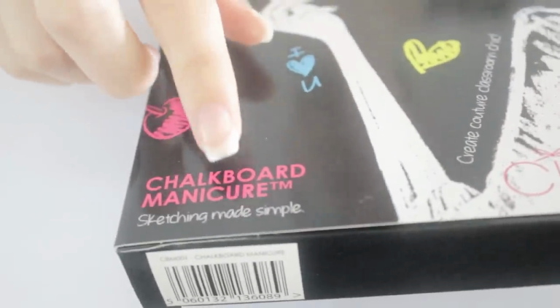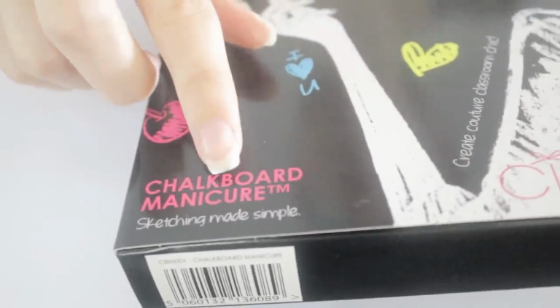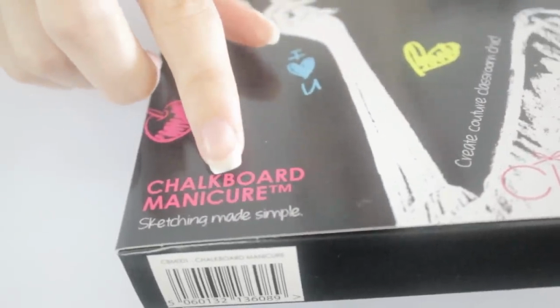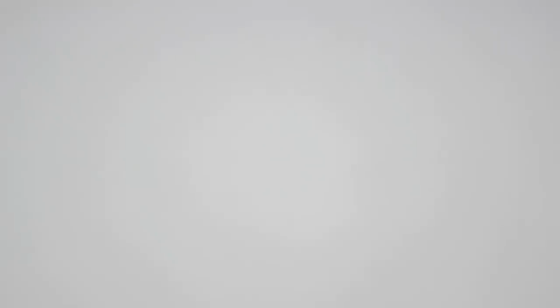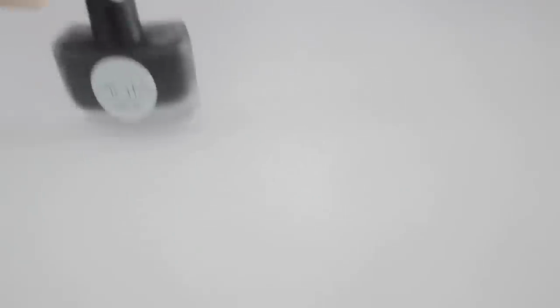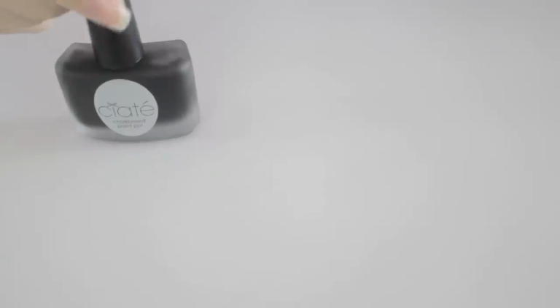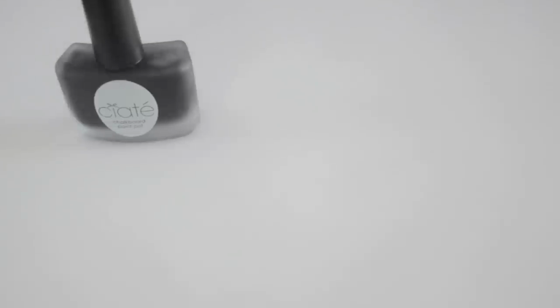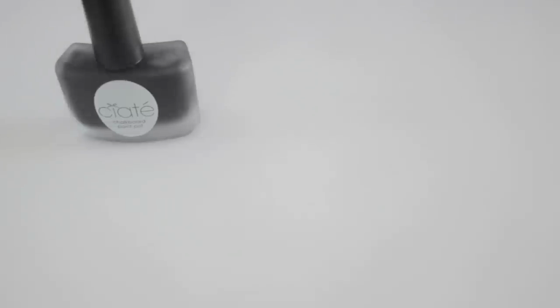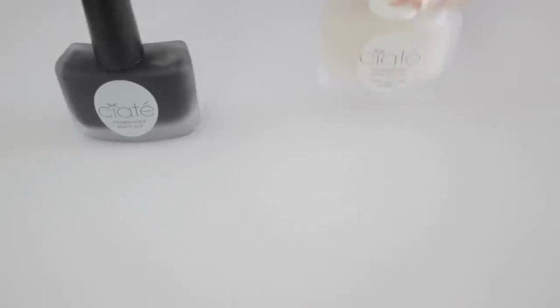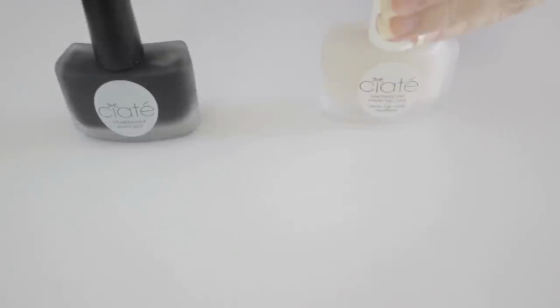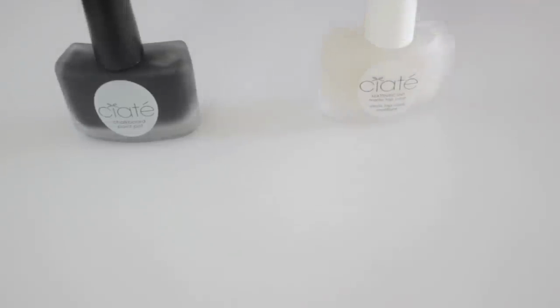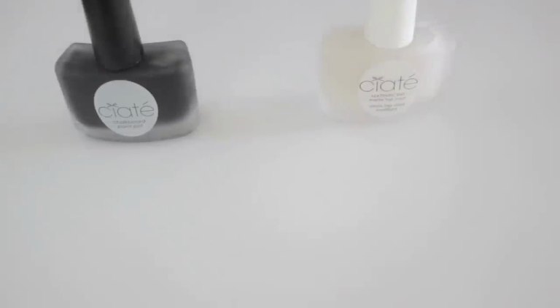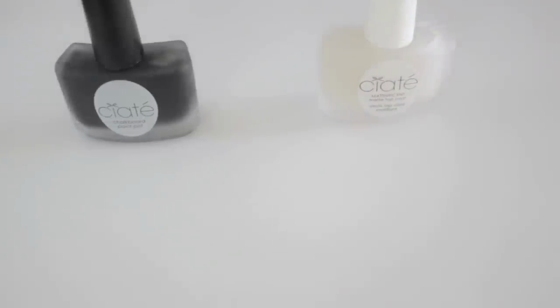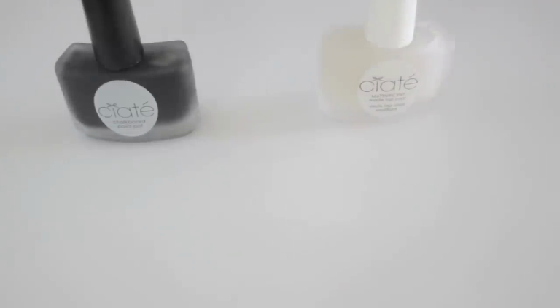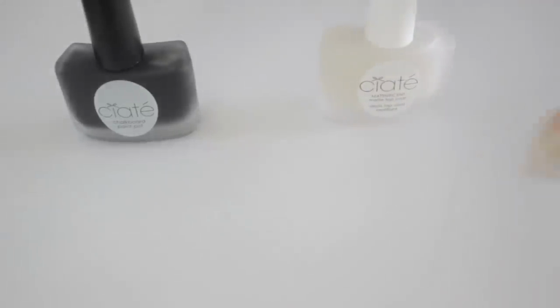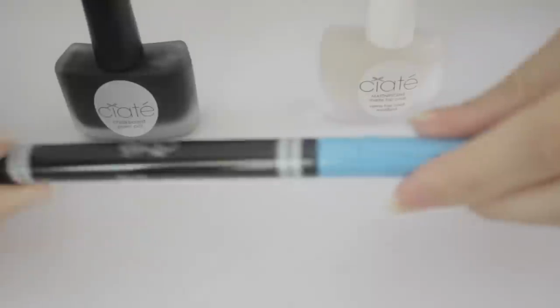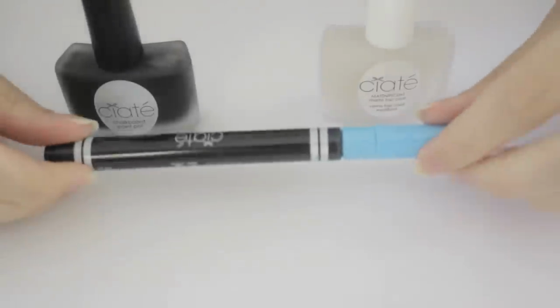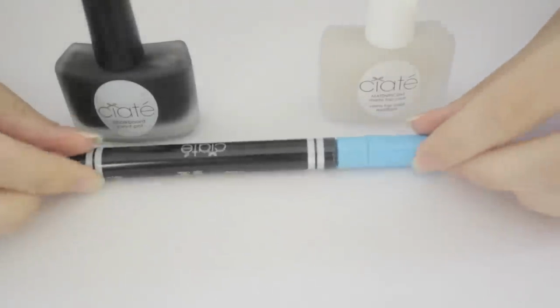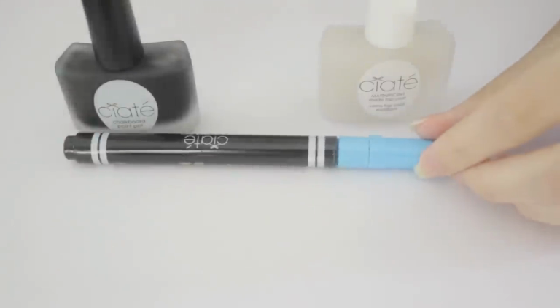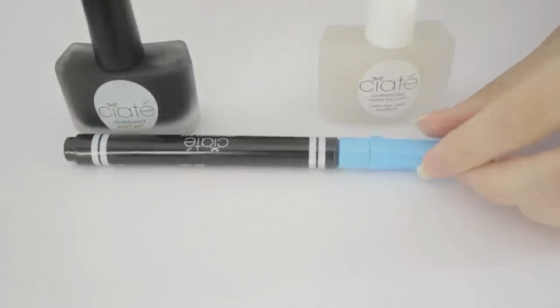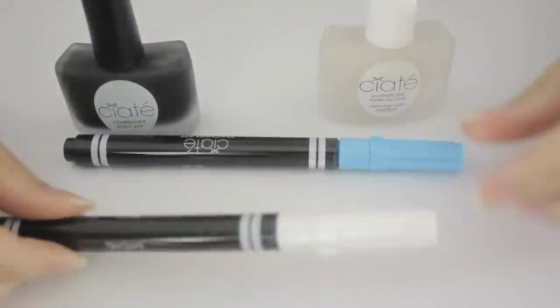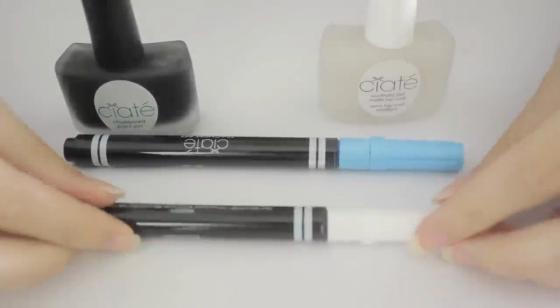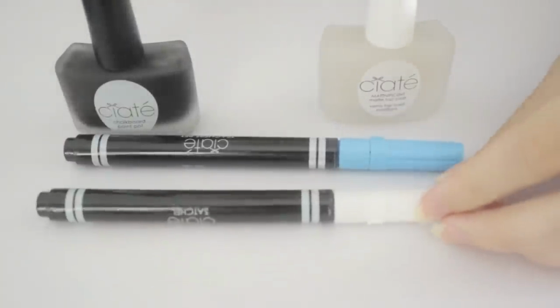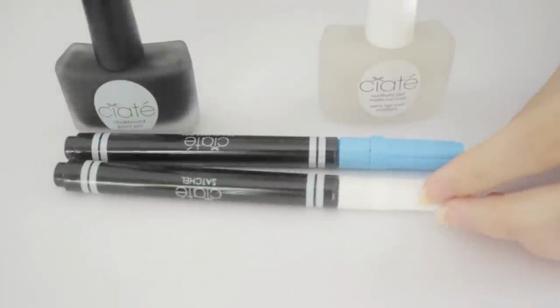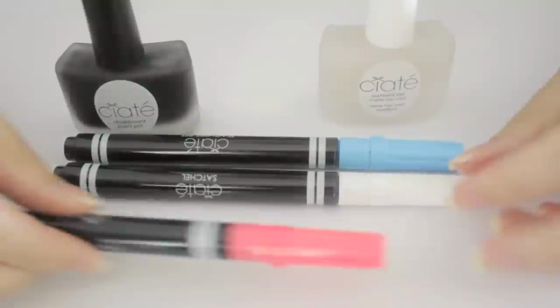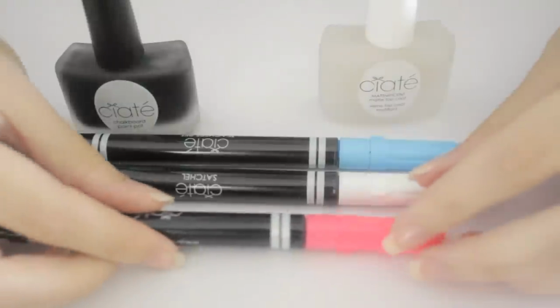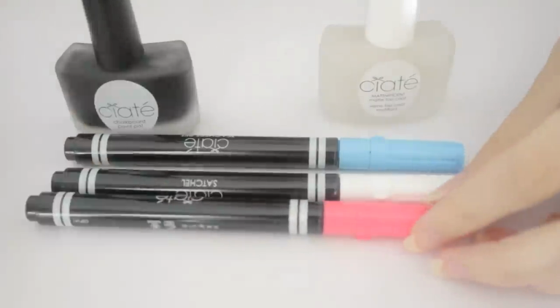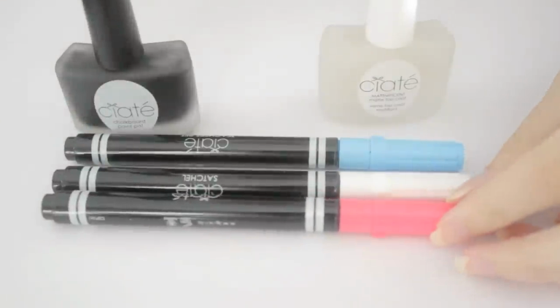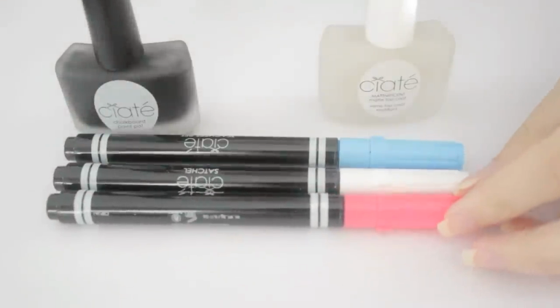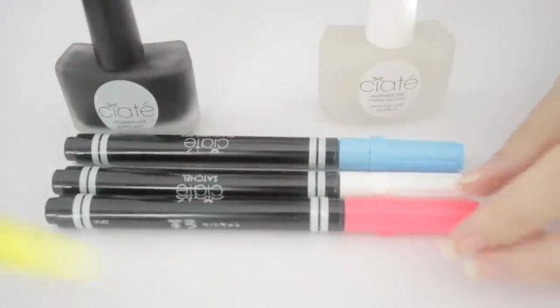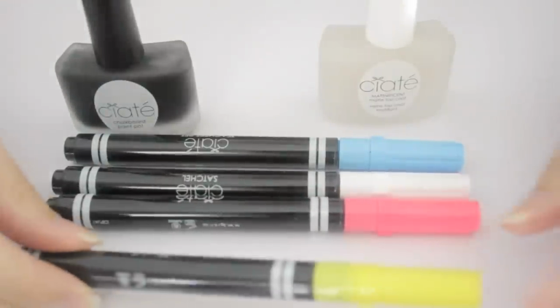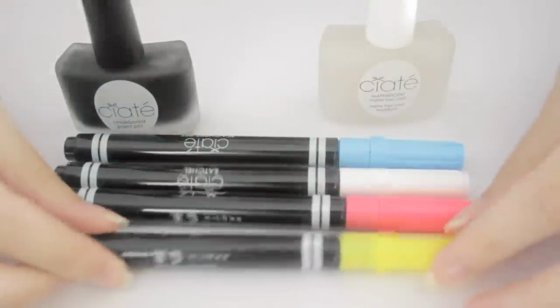There are two options for the materials. The first is this chalkboard manicure kit that I picked up from Sephora. It has everything you need to create this fun manicure — it comes with a matte black polish, a matte top coat, and special chalk markers in blue, white, pink, and yellow.